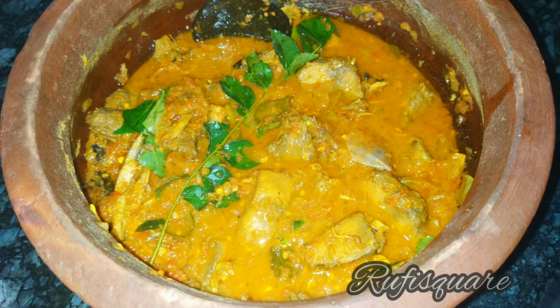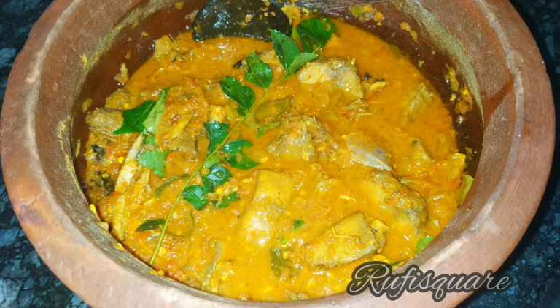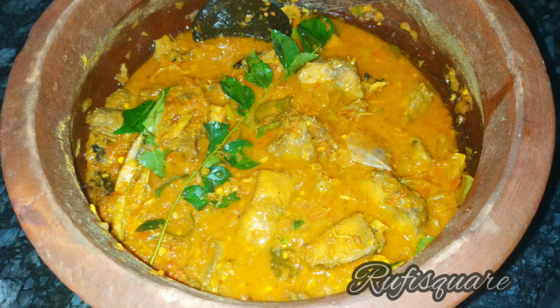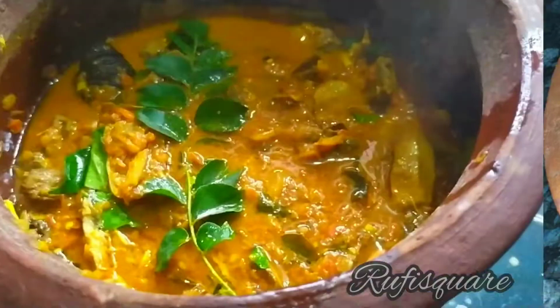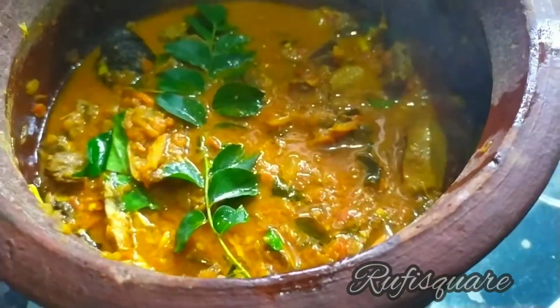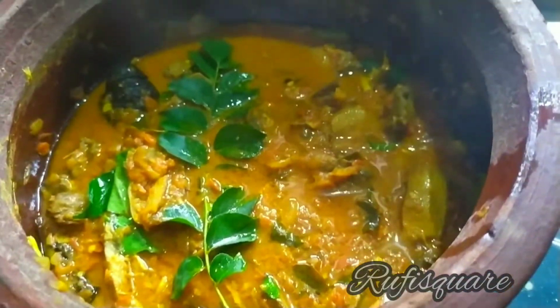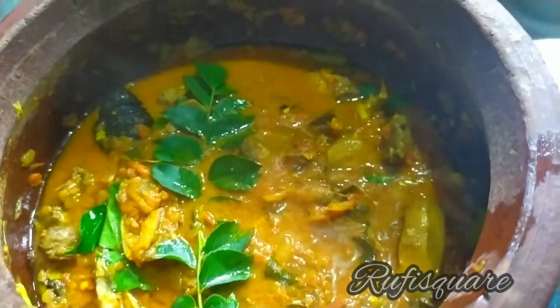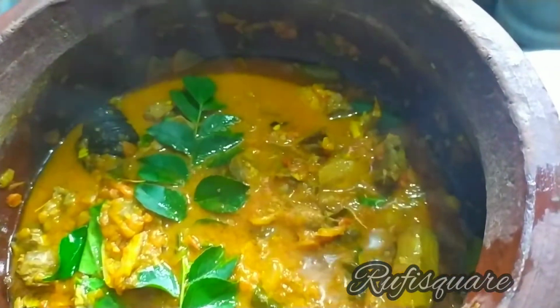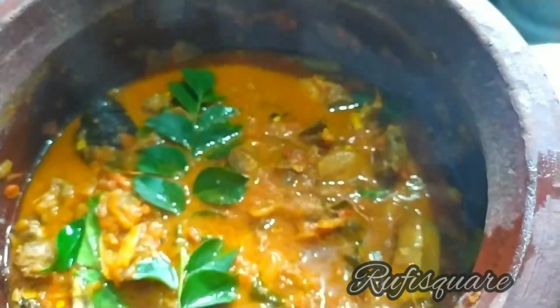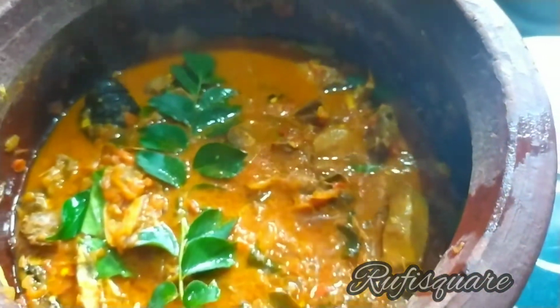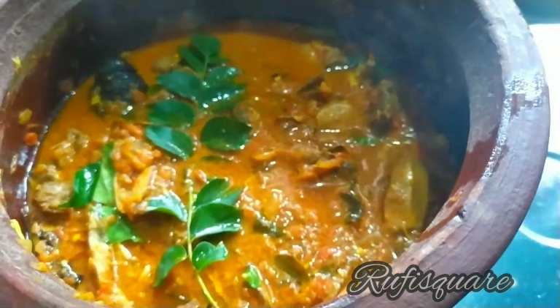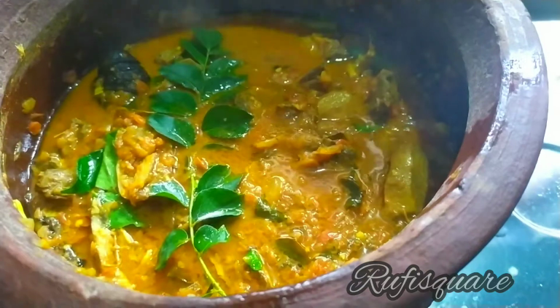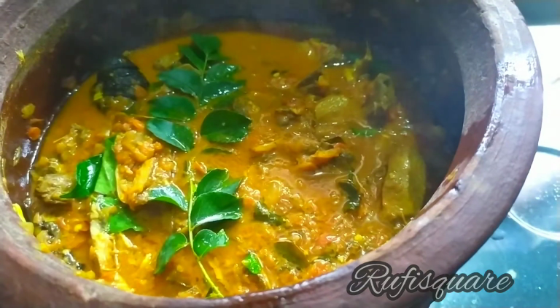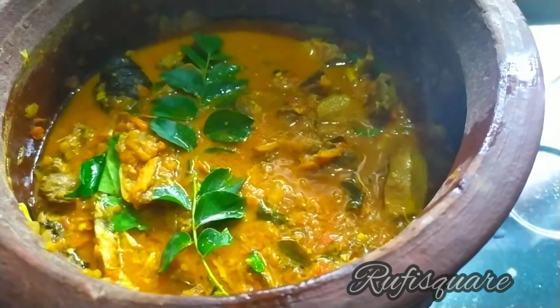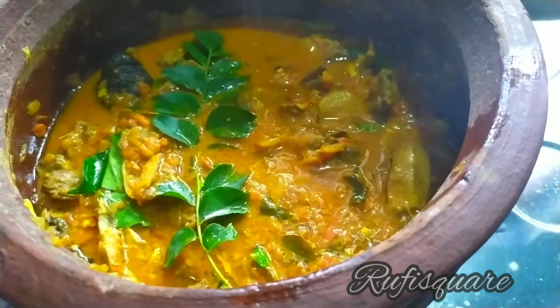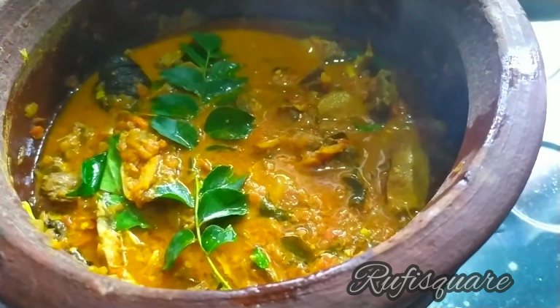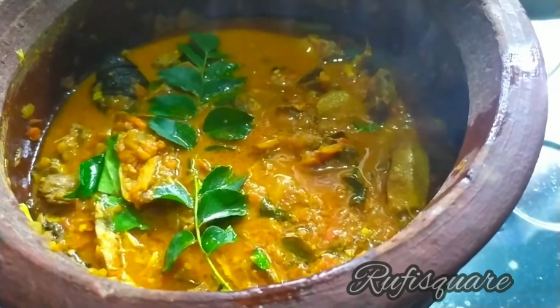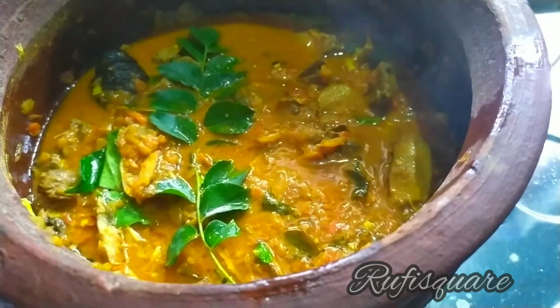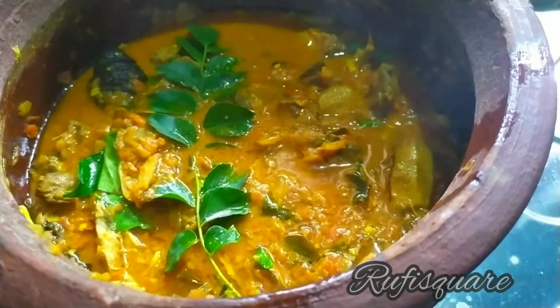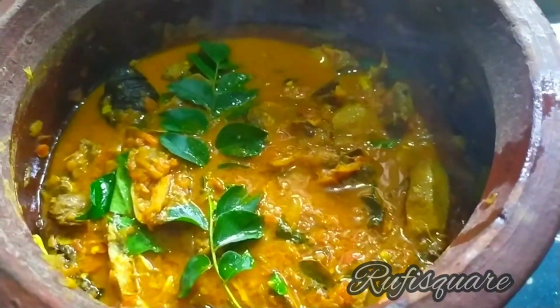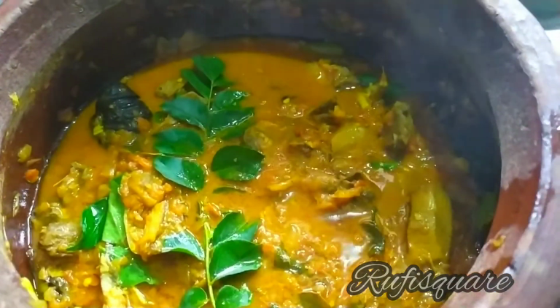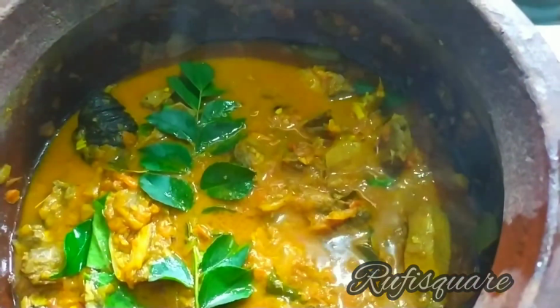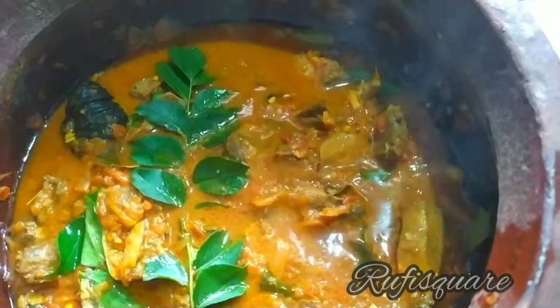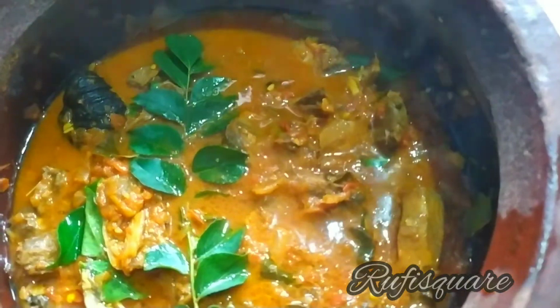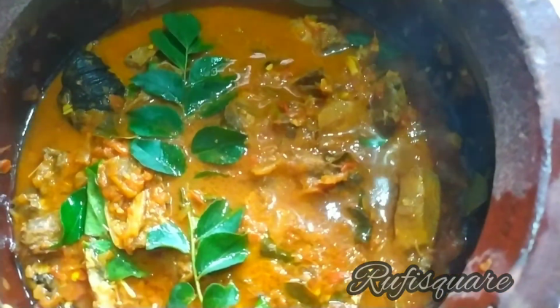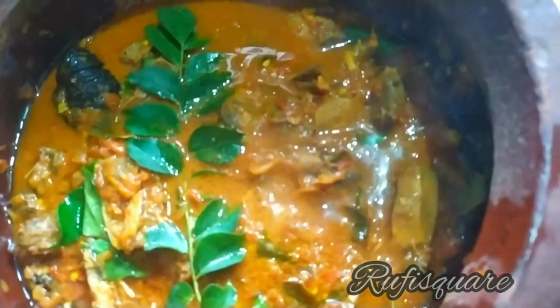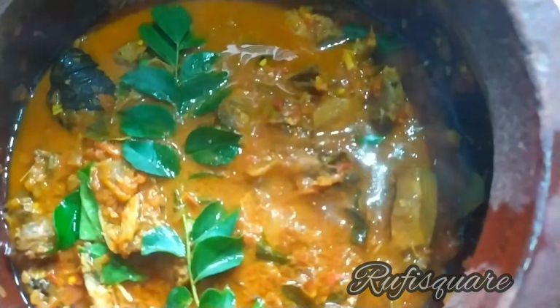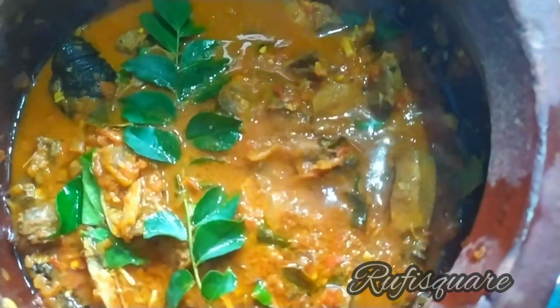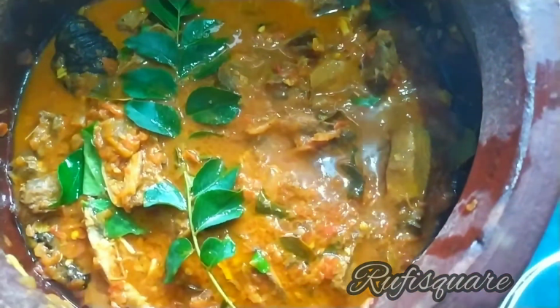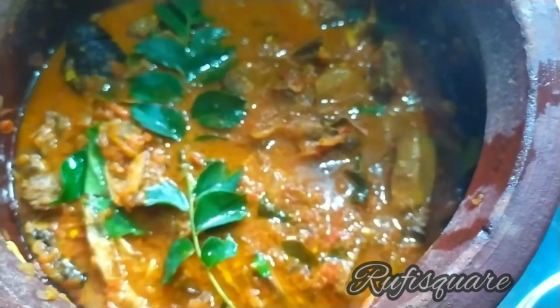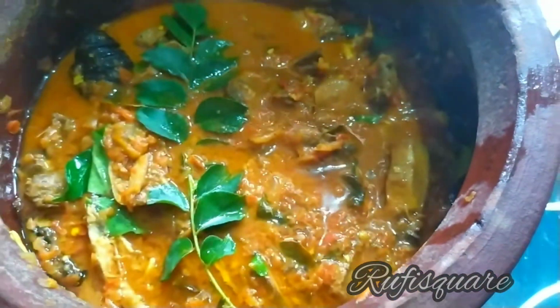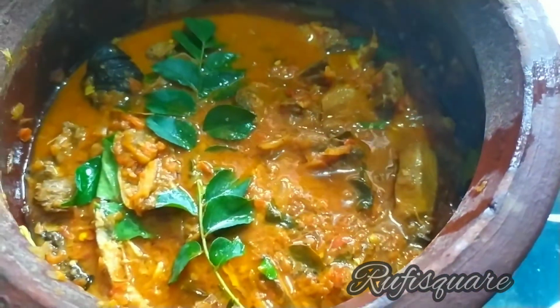Hi Friends! I am going to add a recipe for the codampuli. There is a gravy in this, we will add a little bit of gravy. That's why we will substitute the meme. Let's take a look at the recipe.